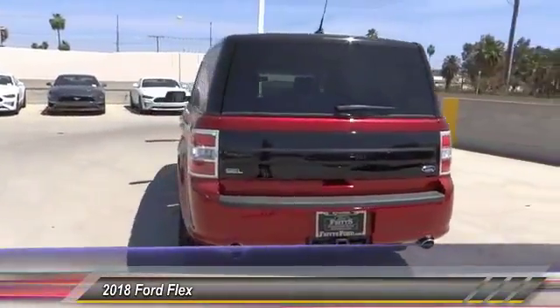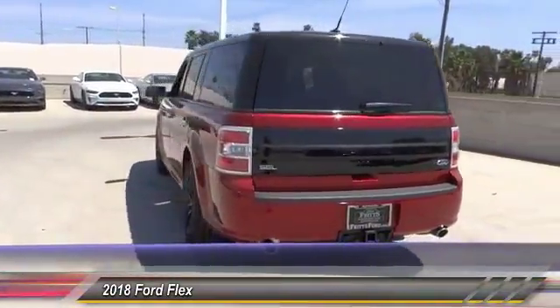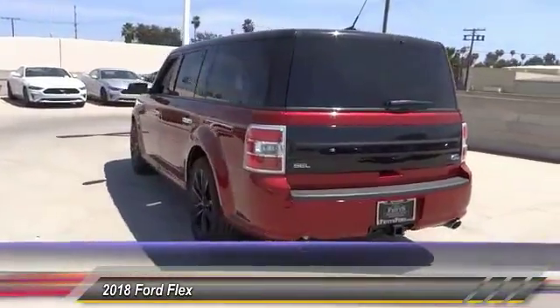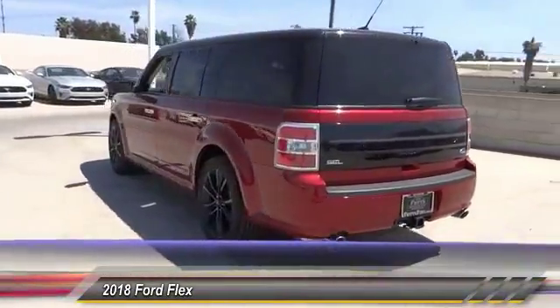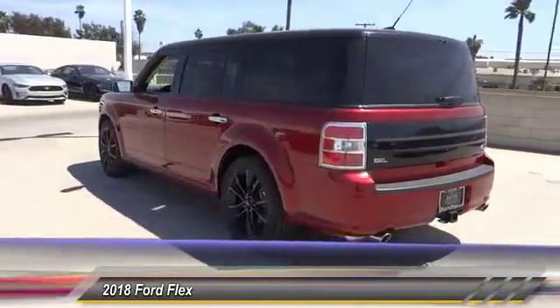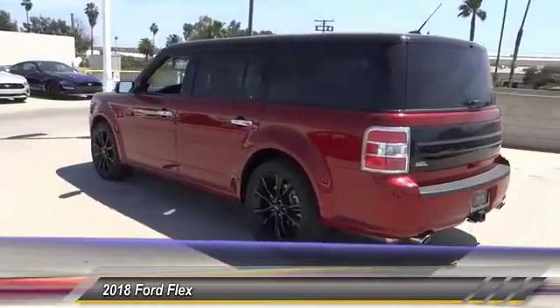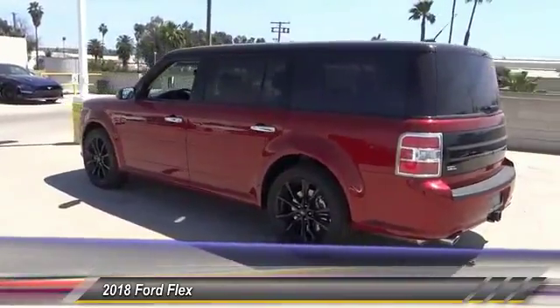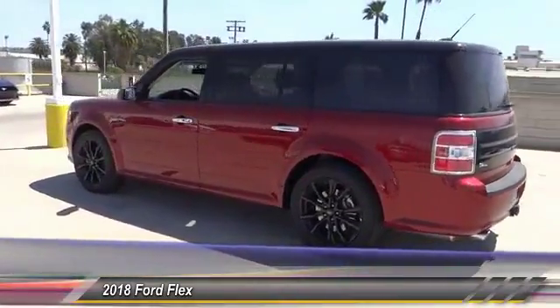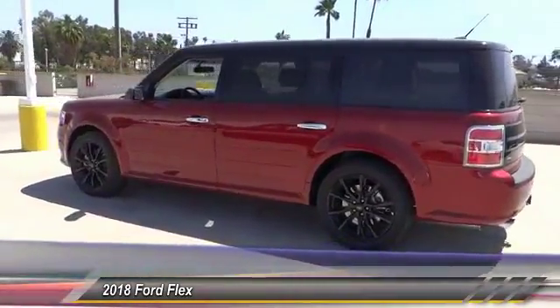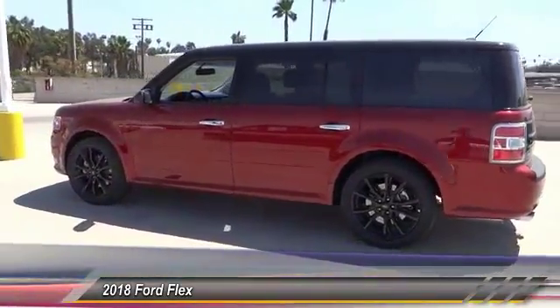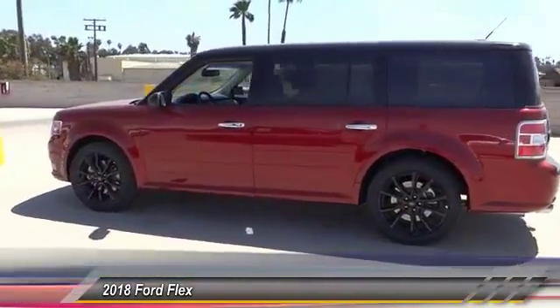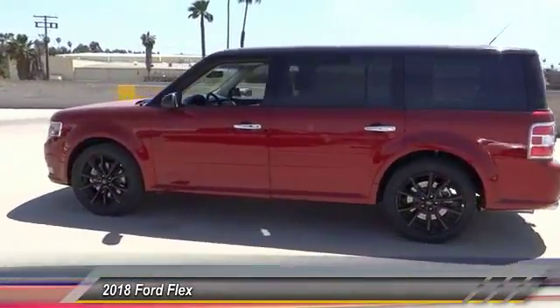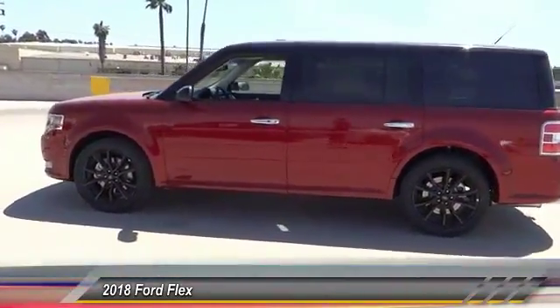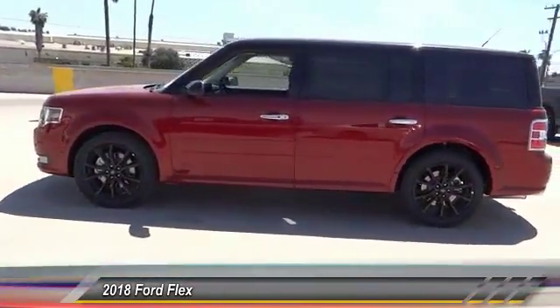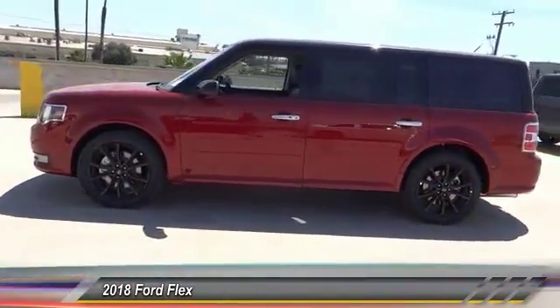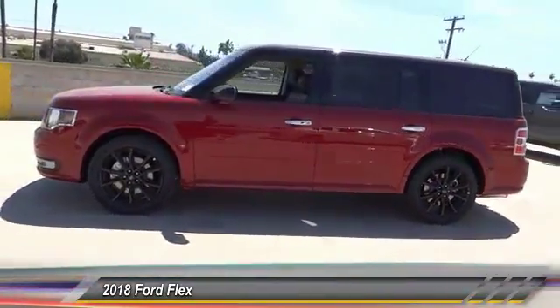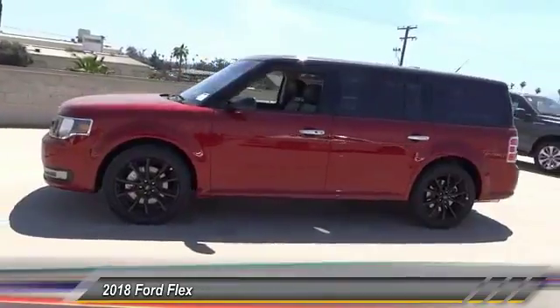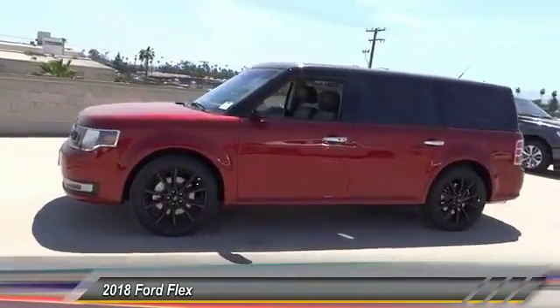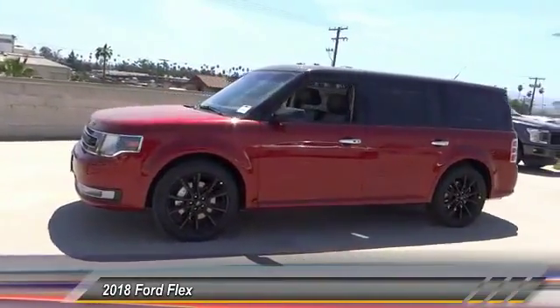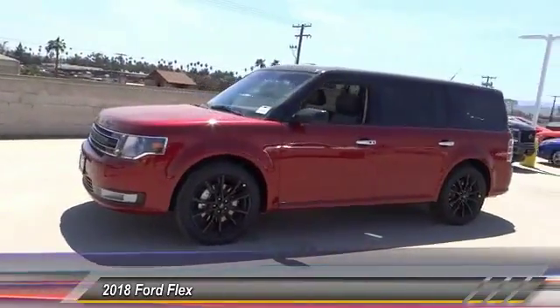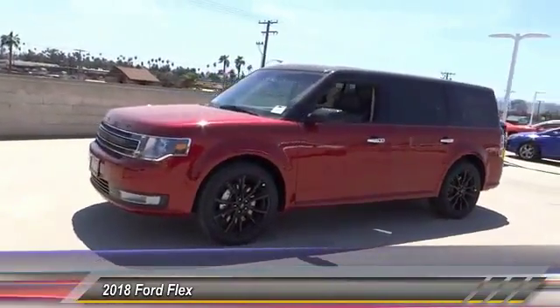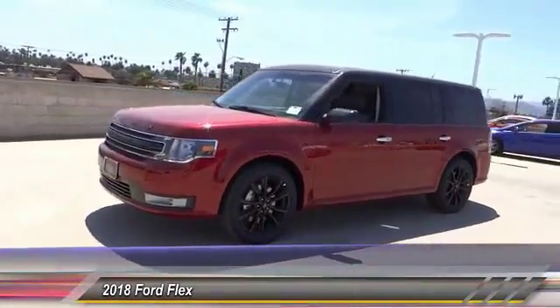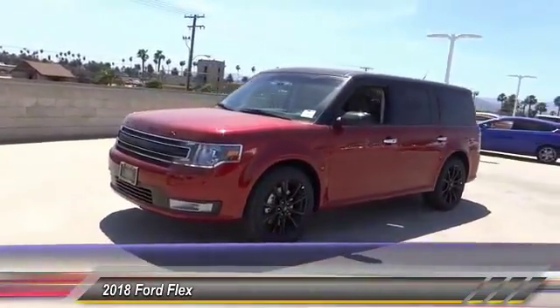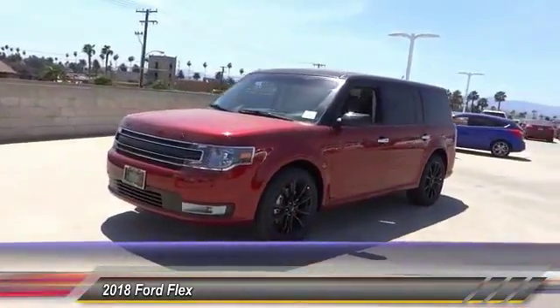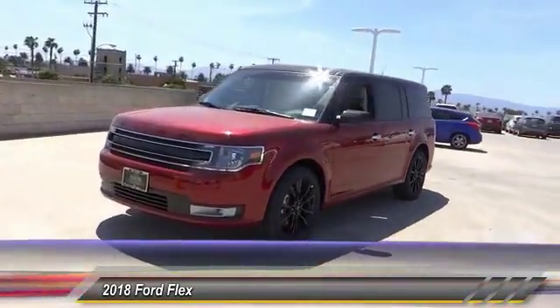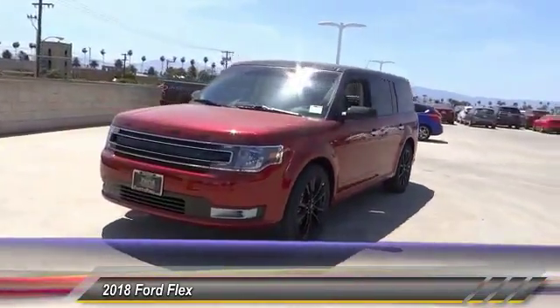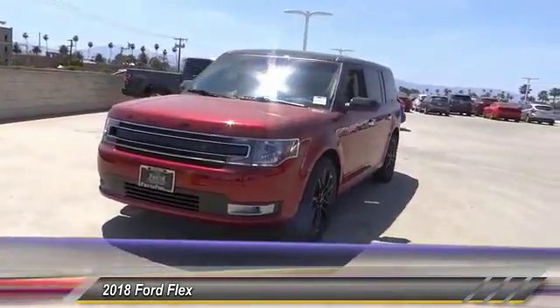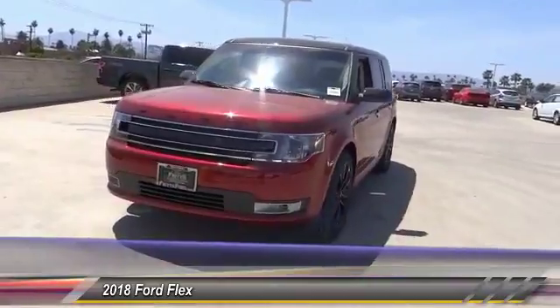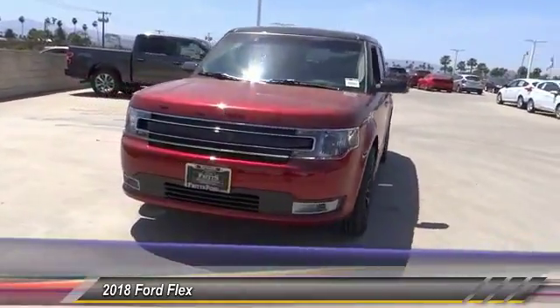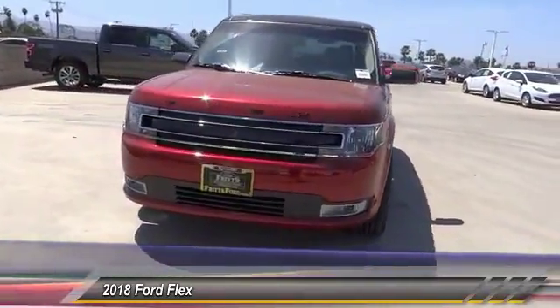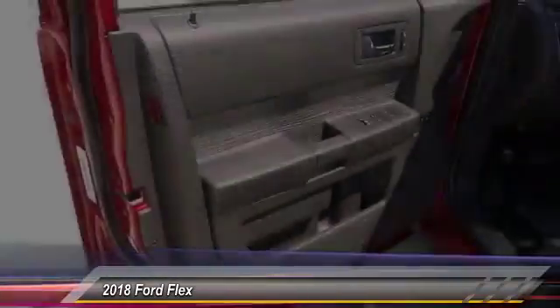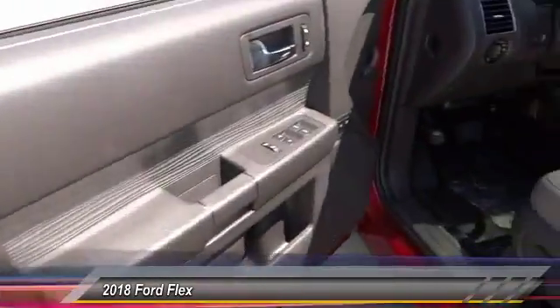Here are some of this vehicle's great options: anti-lock brakes, navigation system, backup camera, remote engine start, Bluetooth, driver airbag, air conditioning, alloy wheels, cruise control, and power locks. Come take a test drive today!